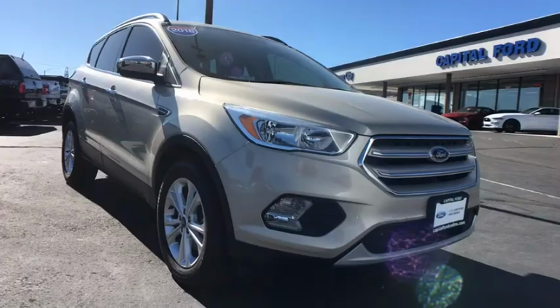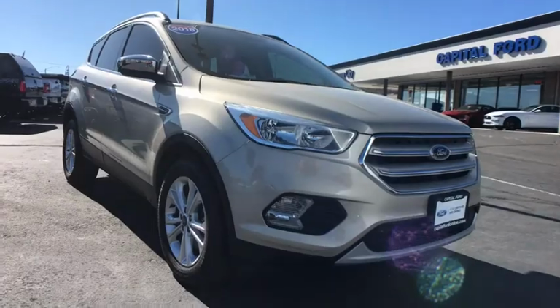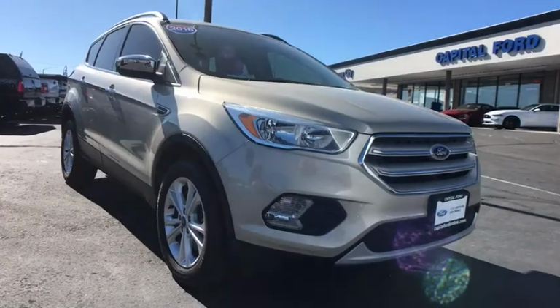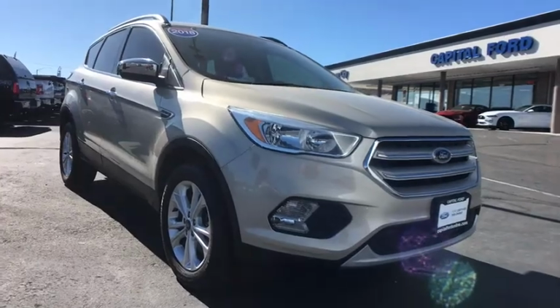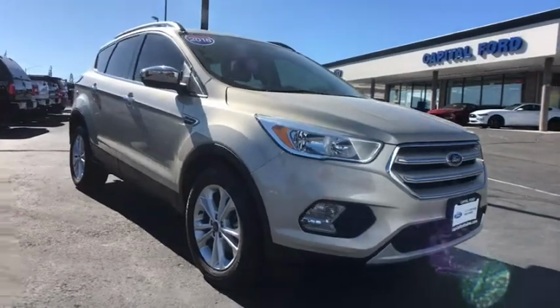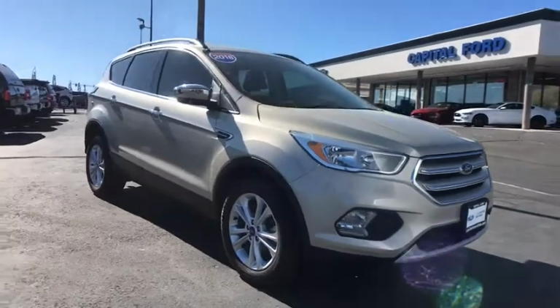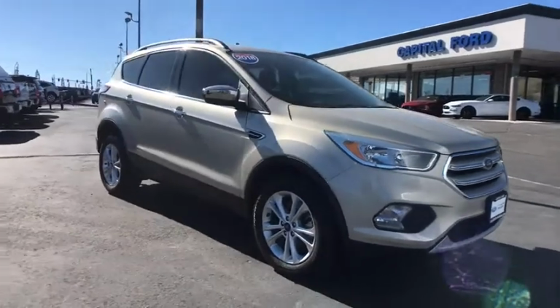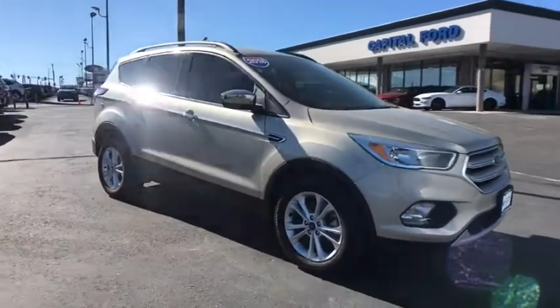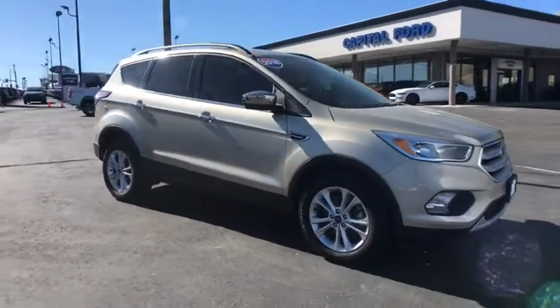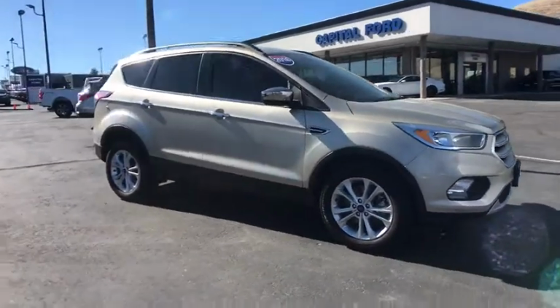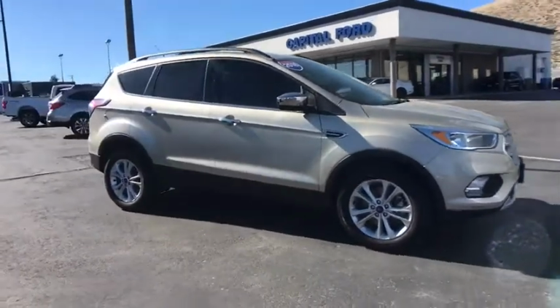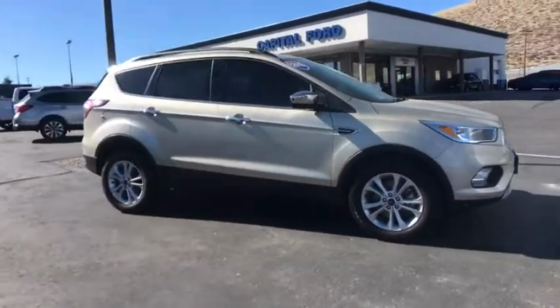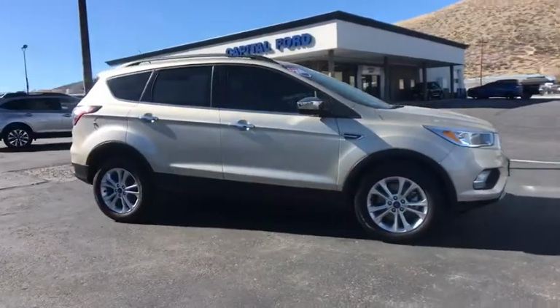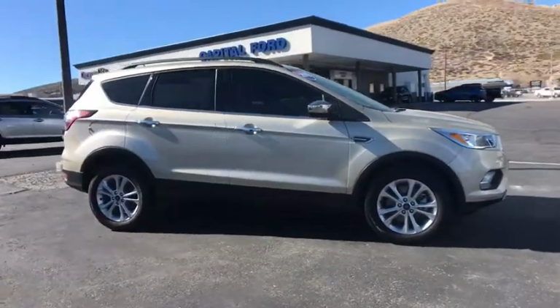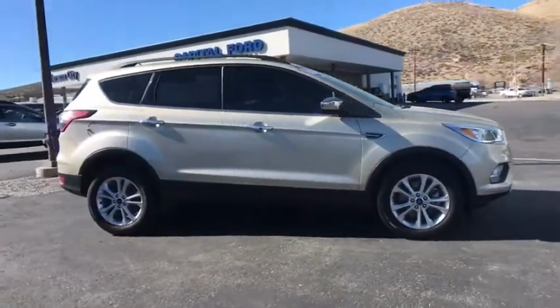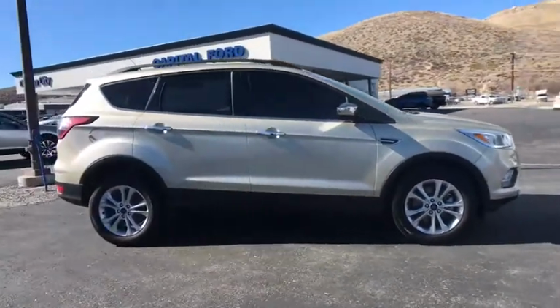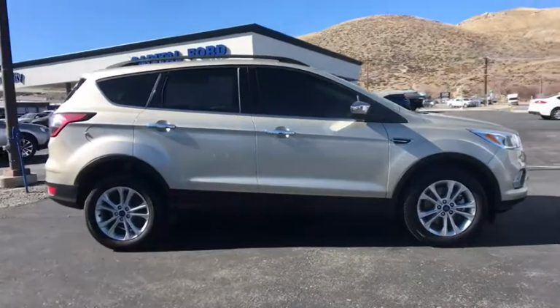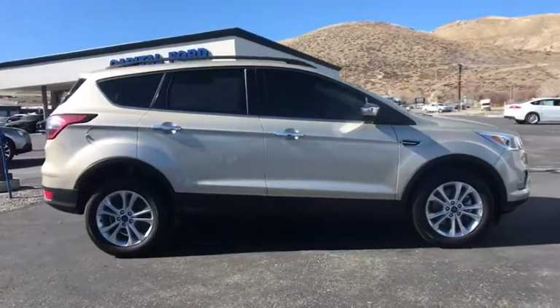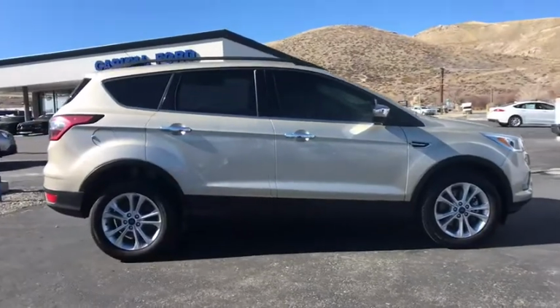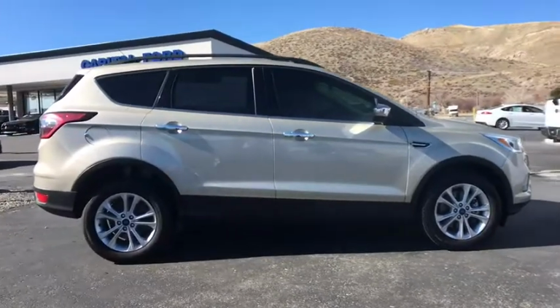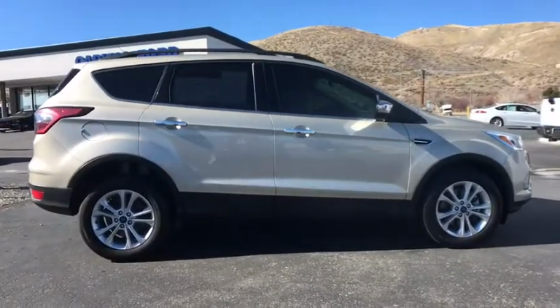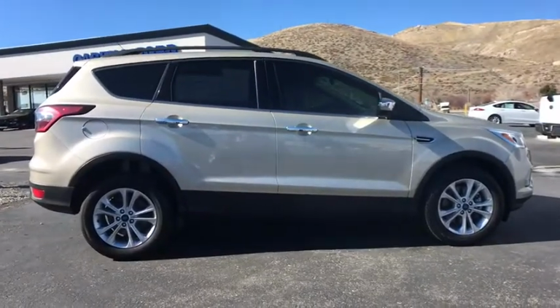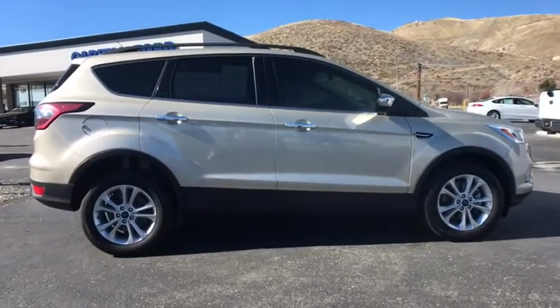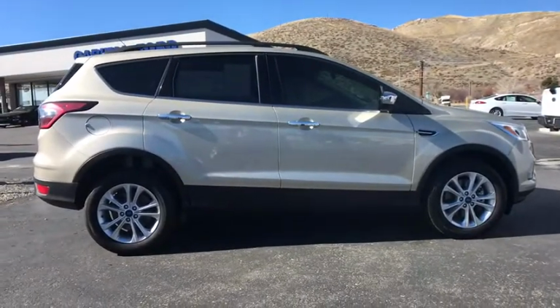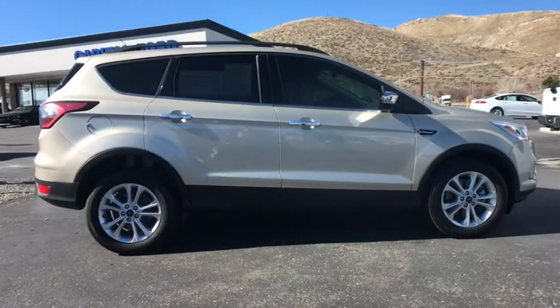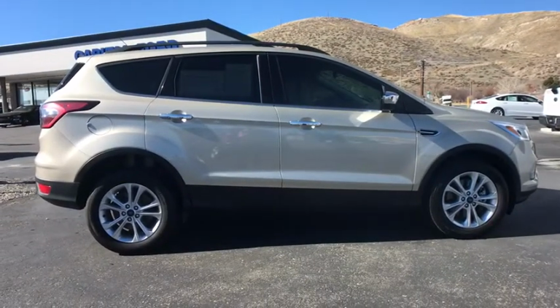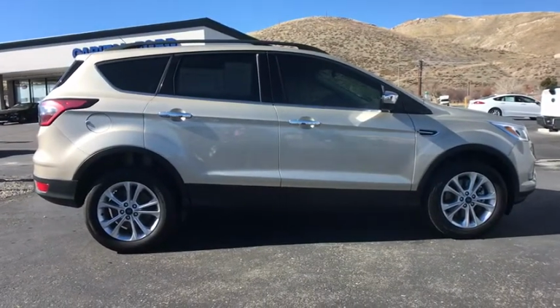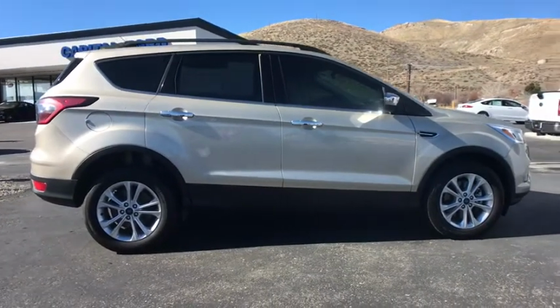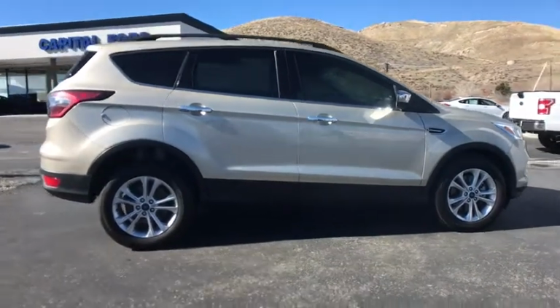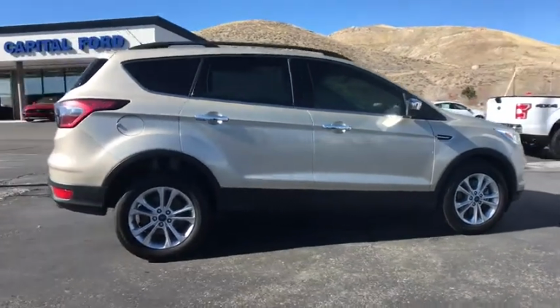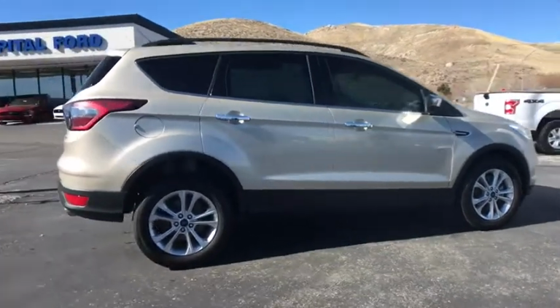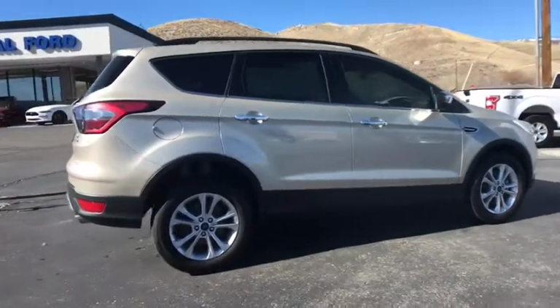Take a ride in a 2018 Ford Escape. Gas engines flex, tow, sip and go with Ford Escape. This vehicle has less than 20,000 miles.